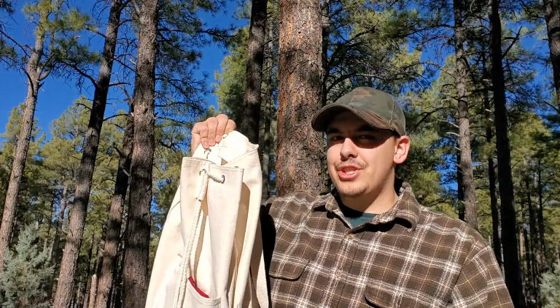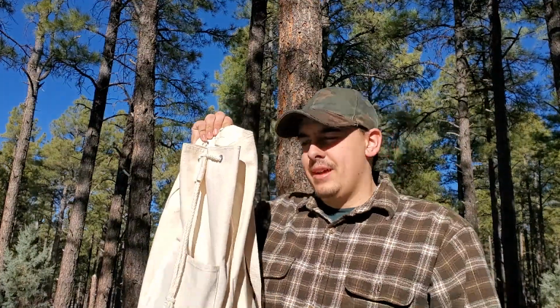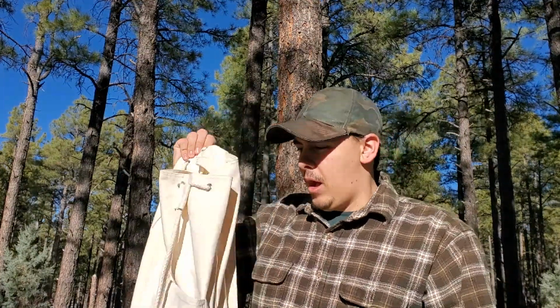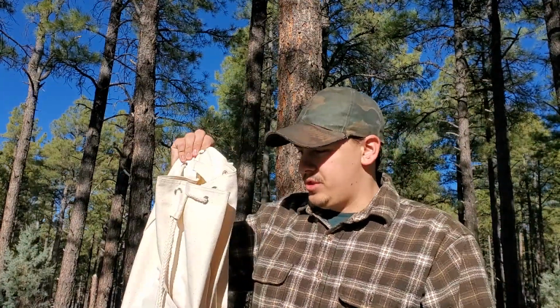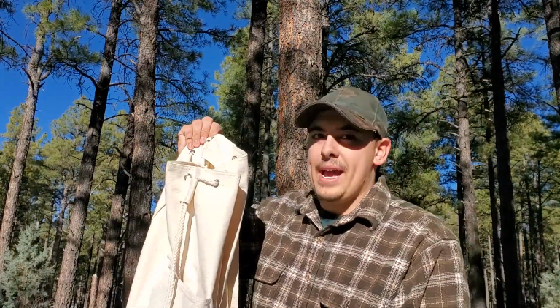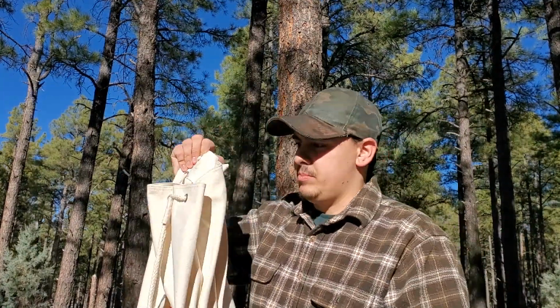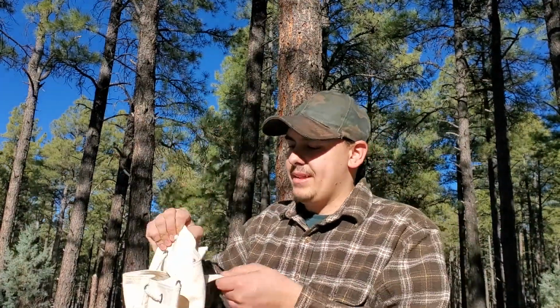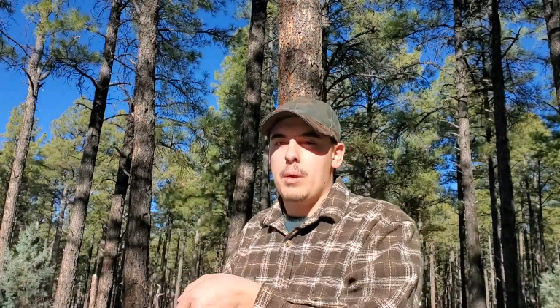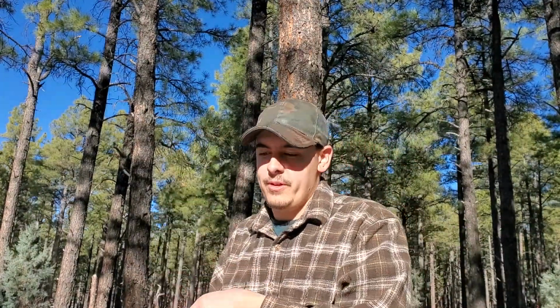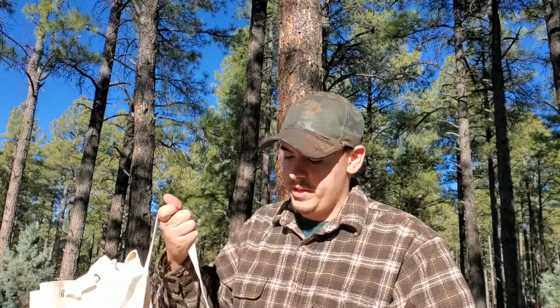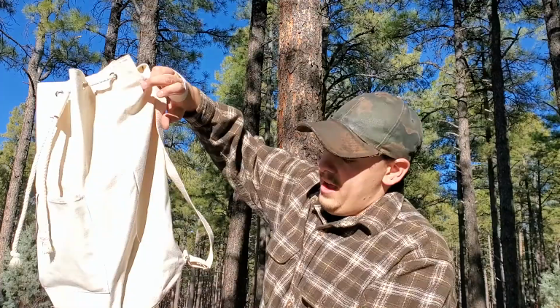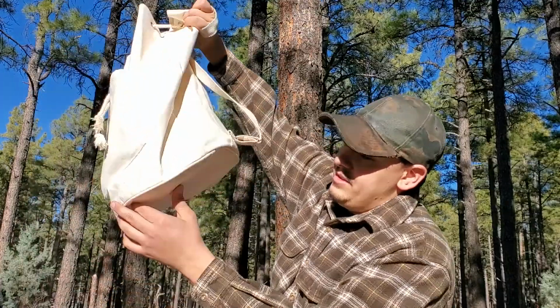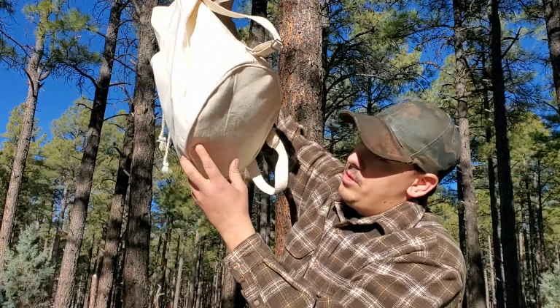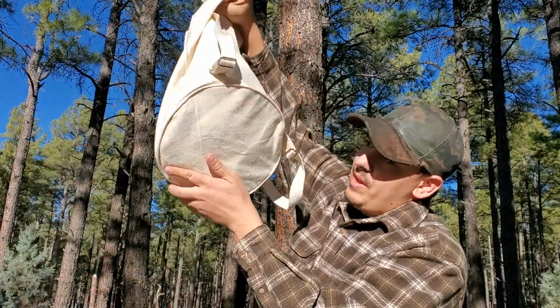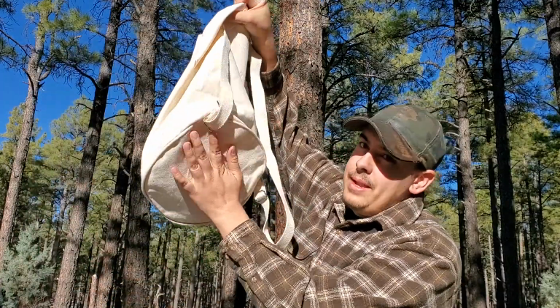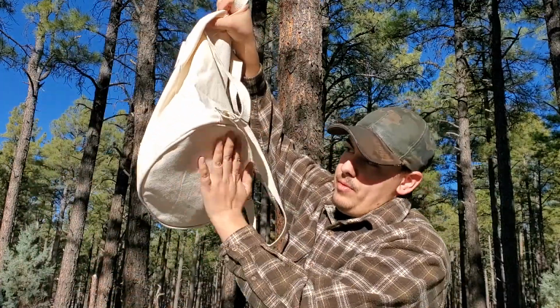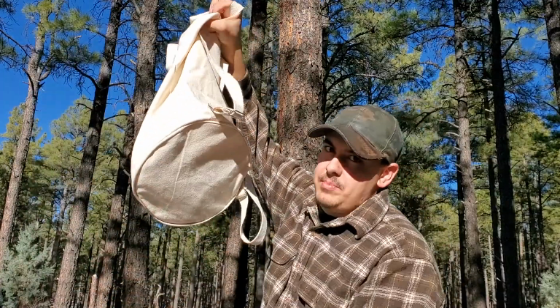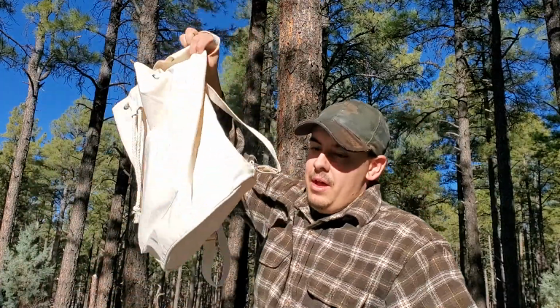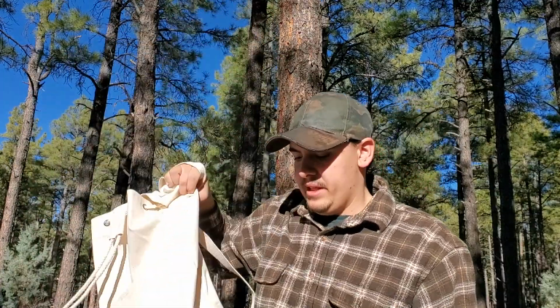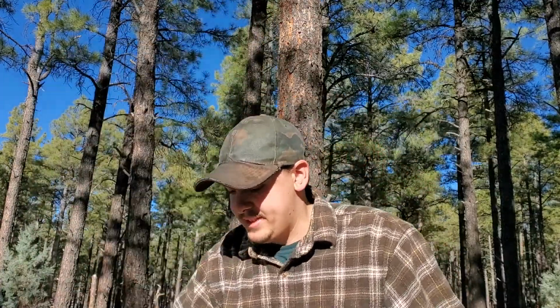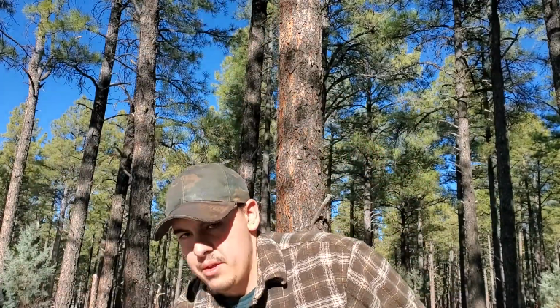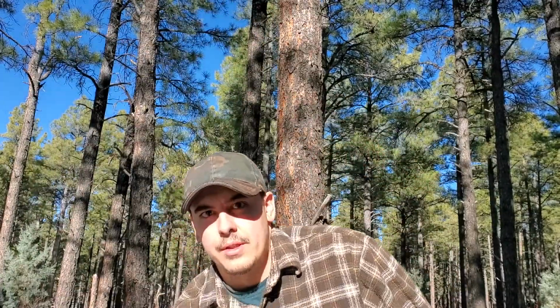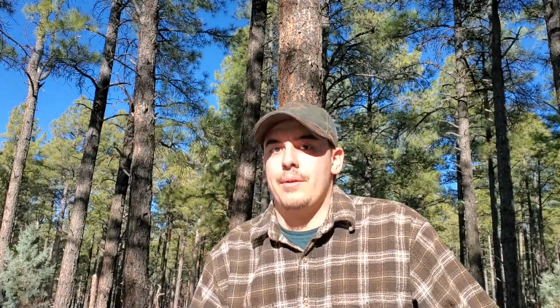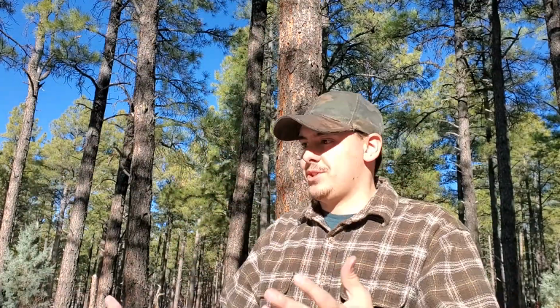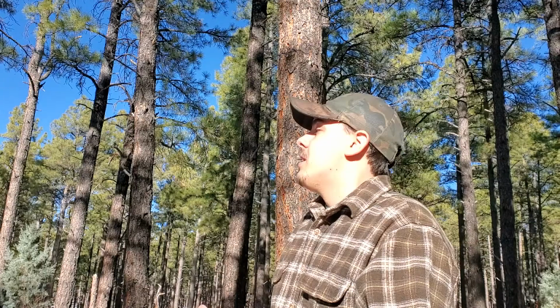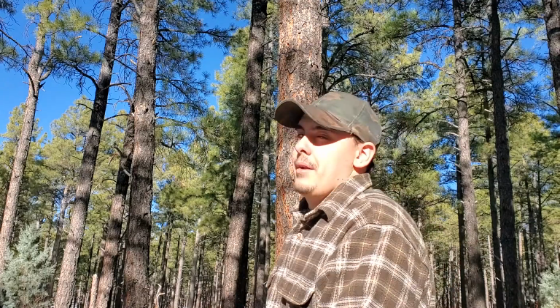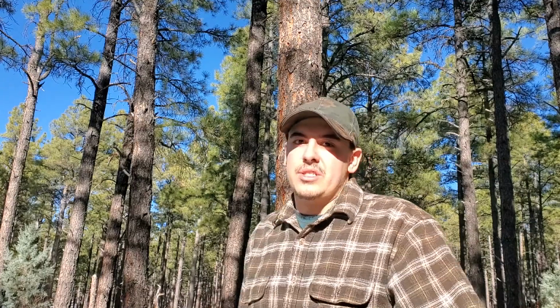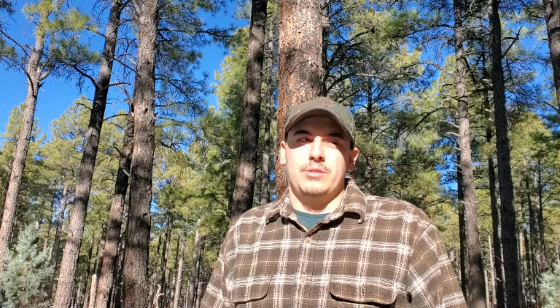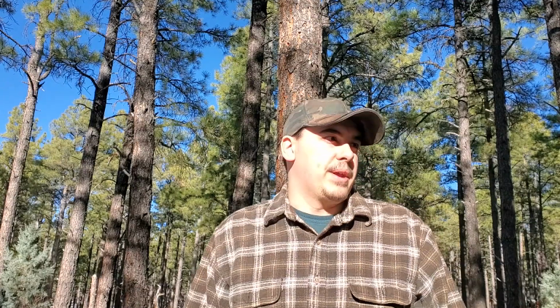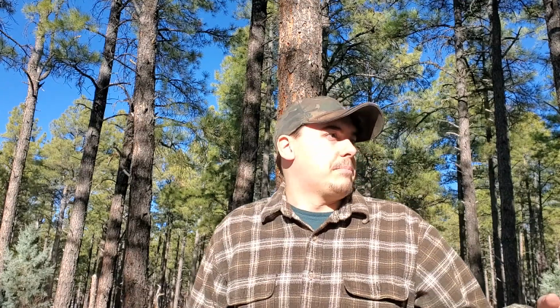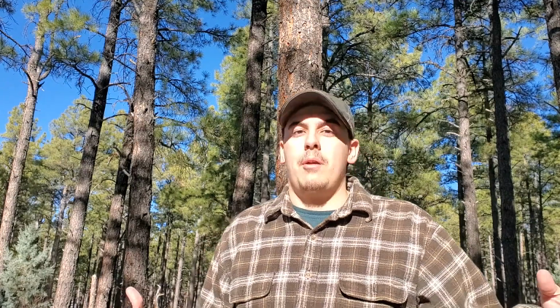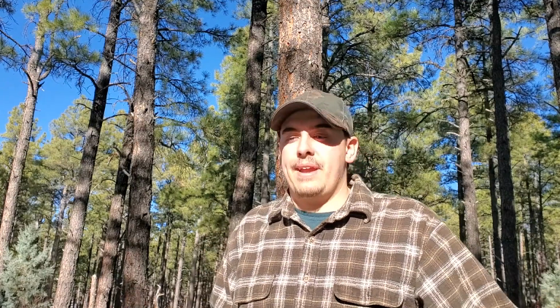Eventually I want to wax this bag to waterproof it a little bit, so I don't end up with a wet spot when I lay it down on the ground, especially in a snowy type of environment.